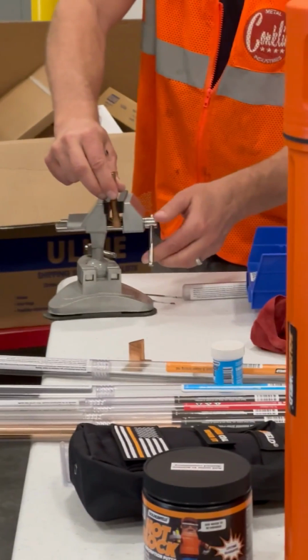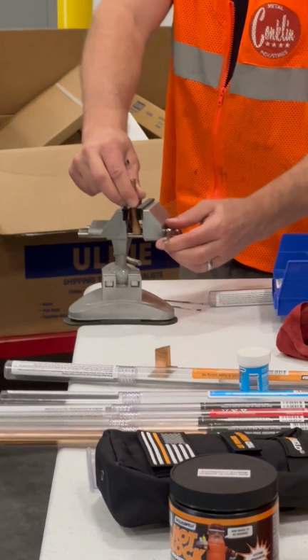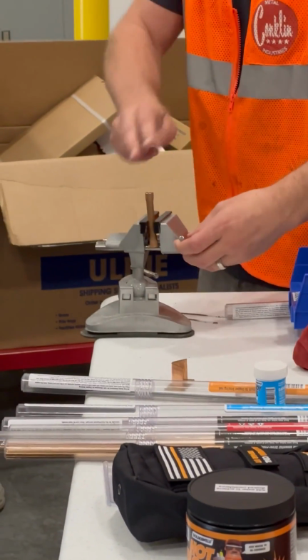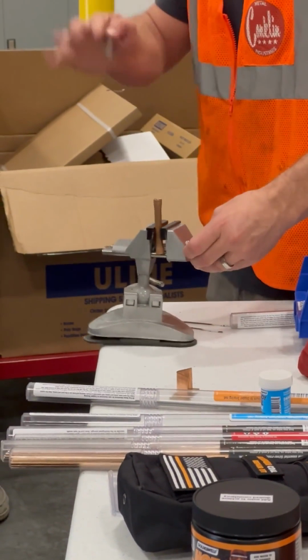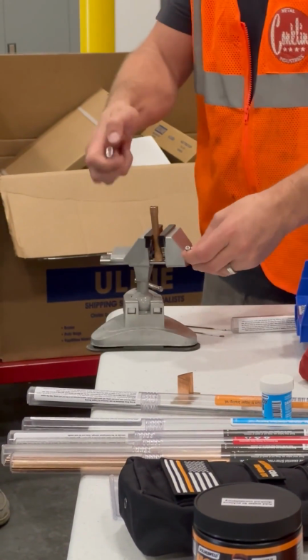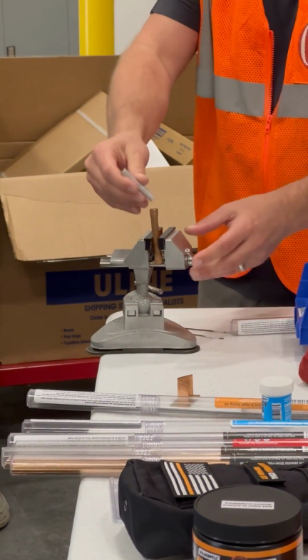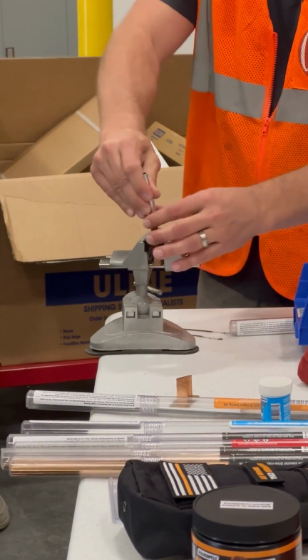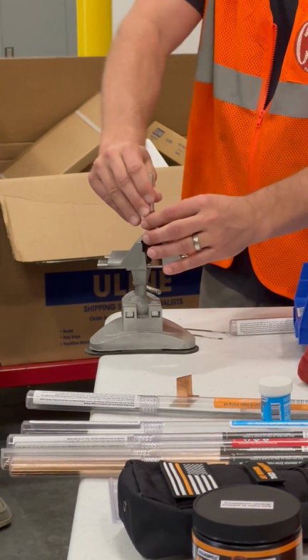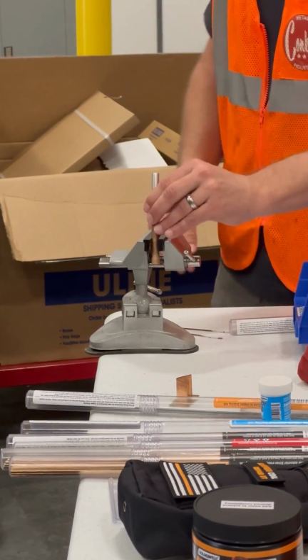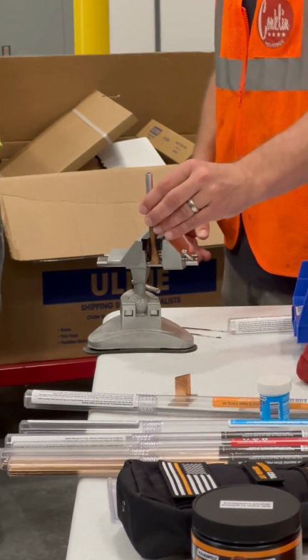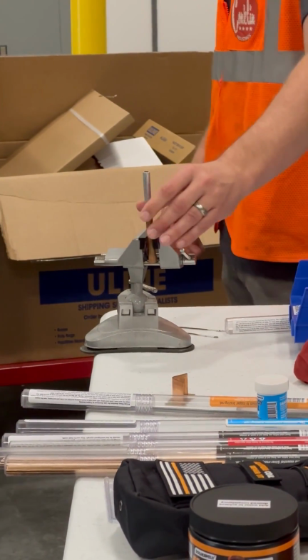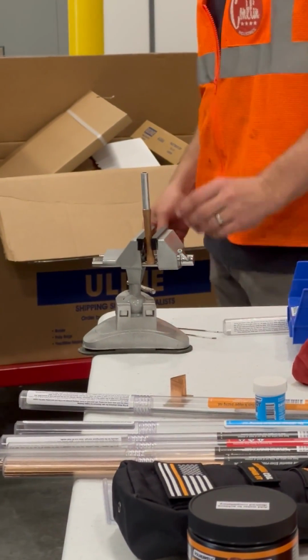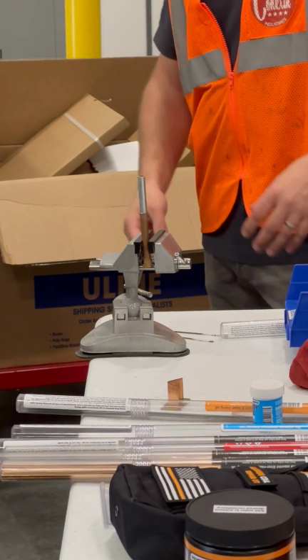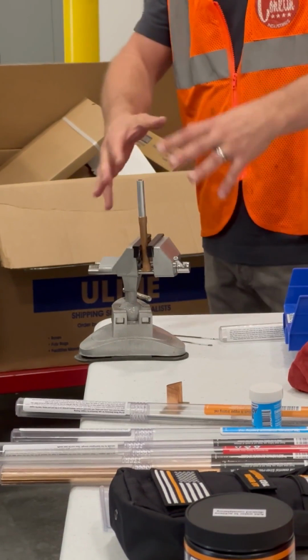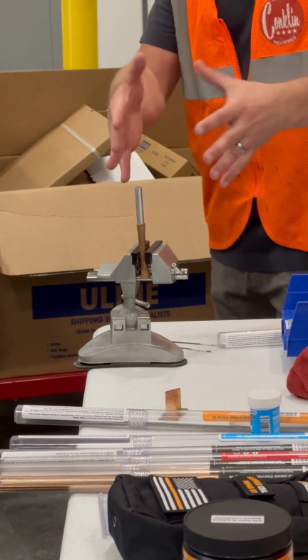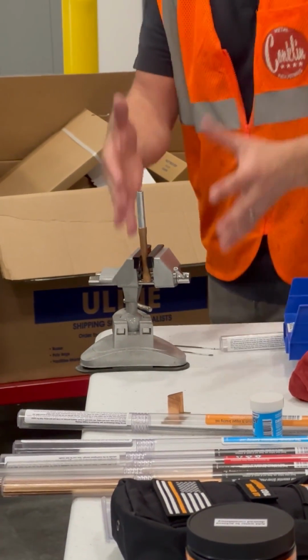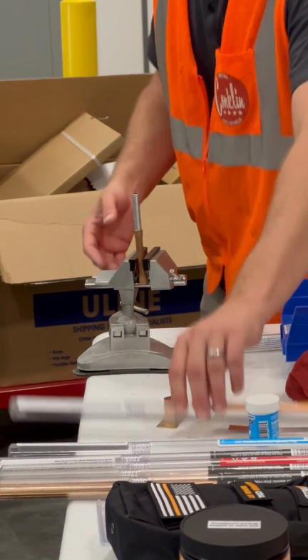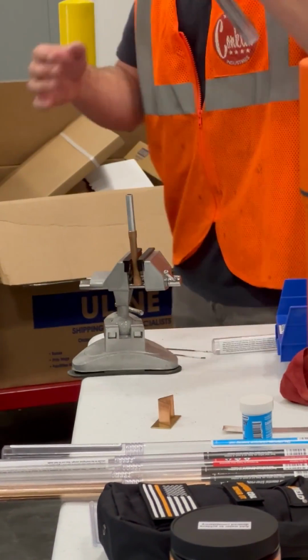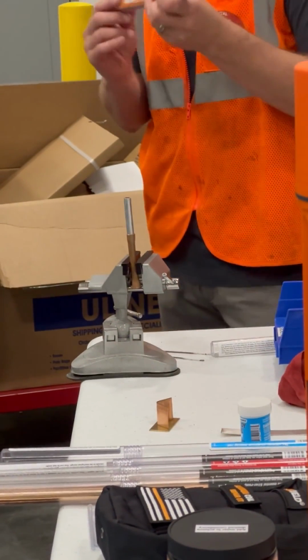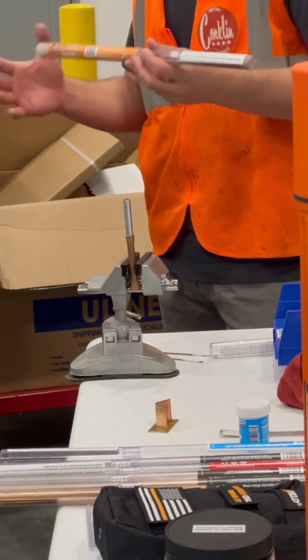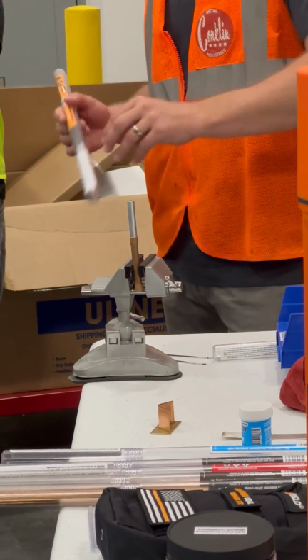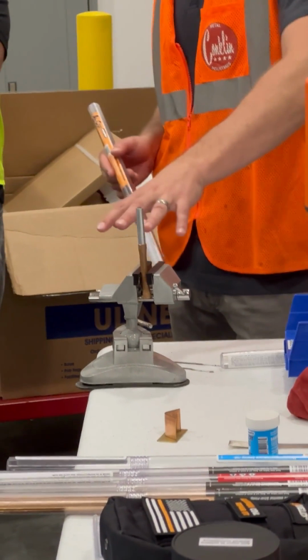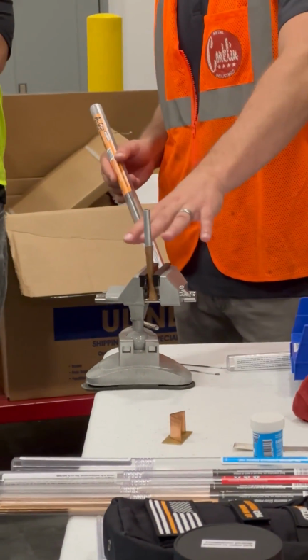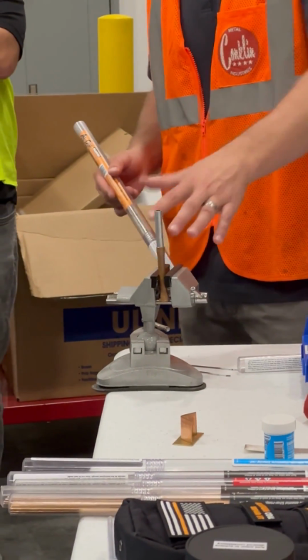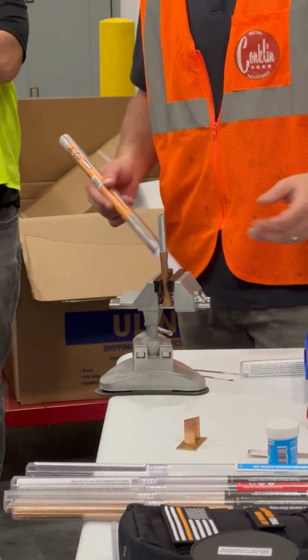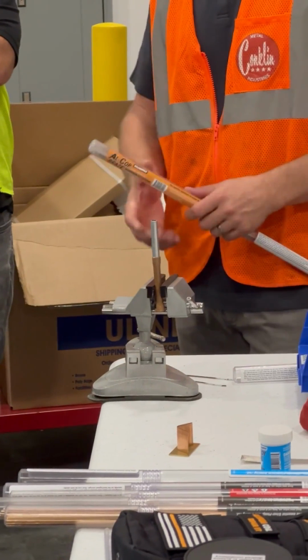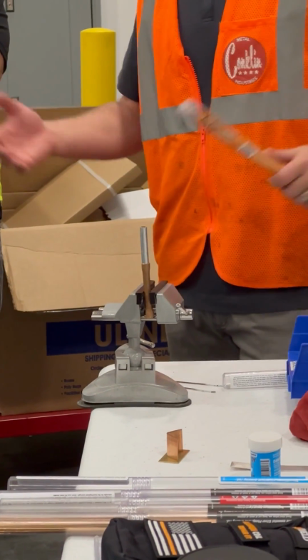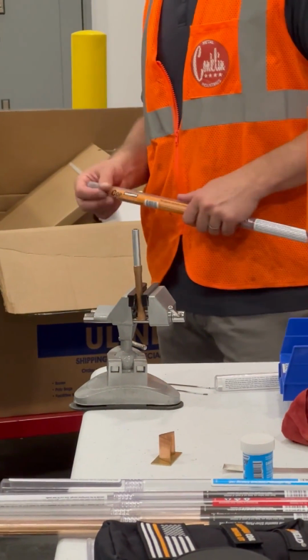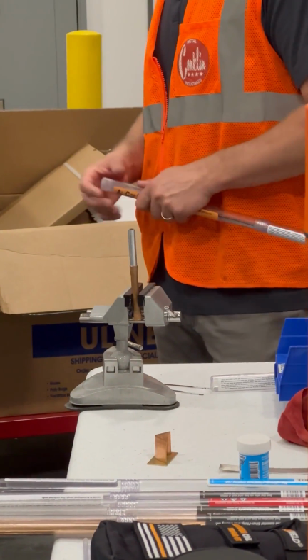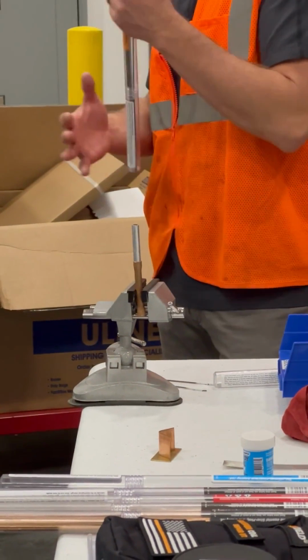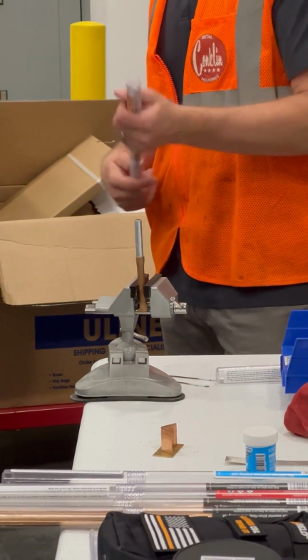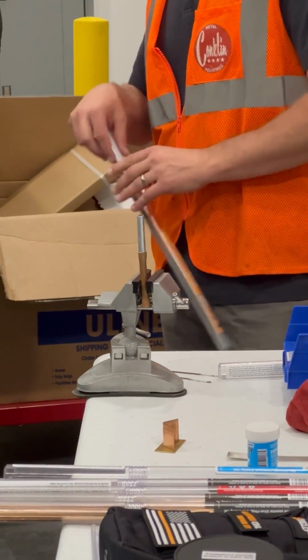The first answer in the entire industry to this problem right here — copper to aluminum. Why would we create a product that would solve this problem? It's because it's not out there. There isn't anything like this out there.